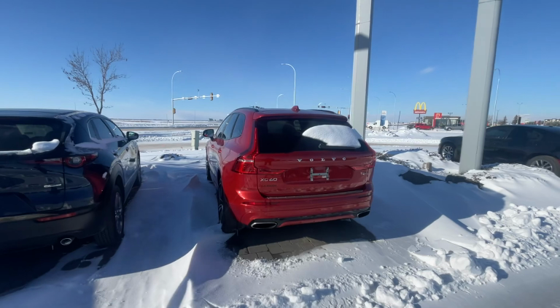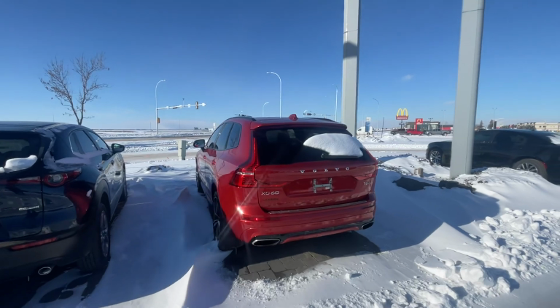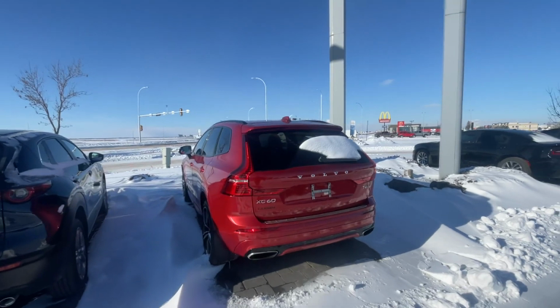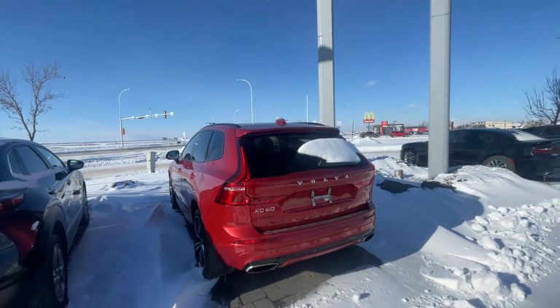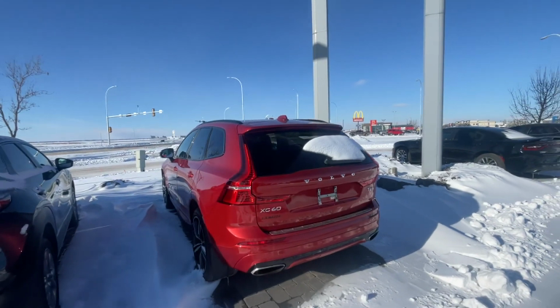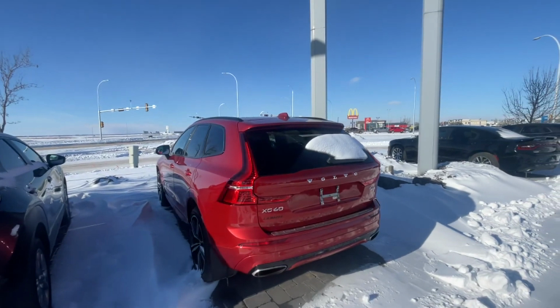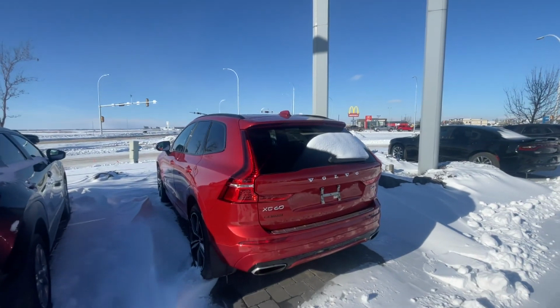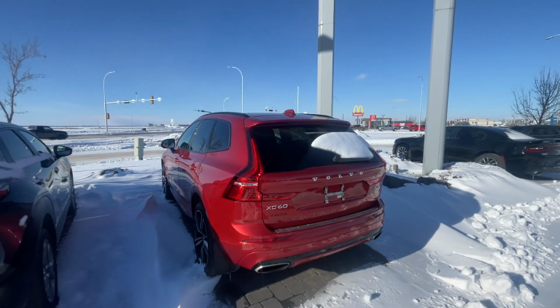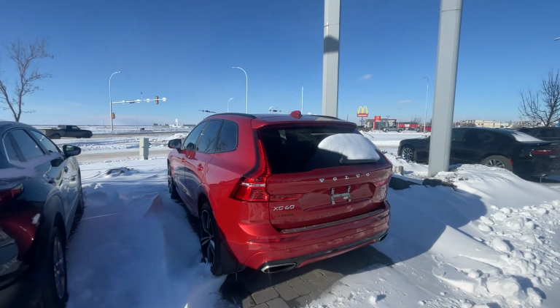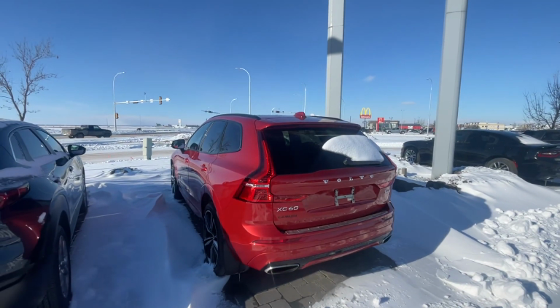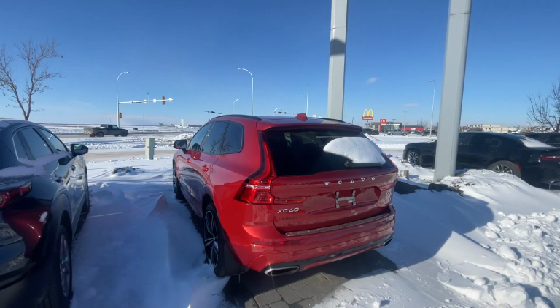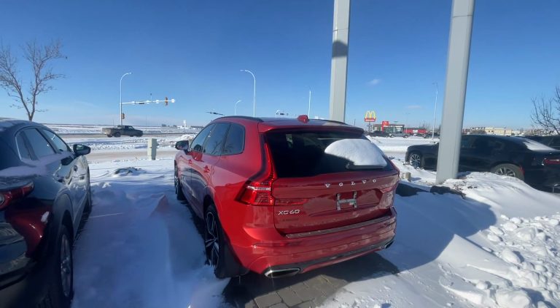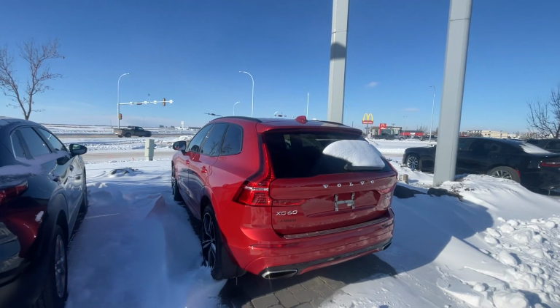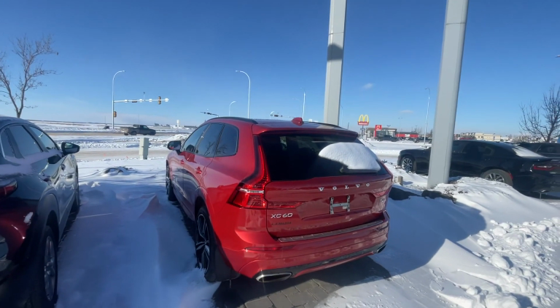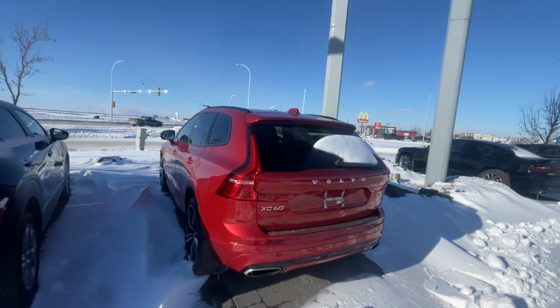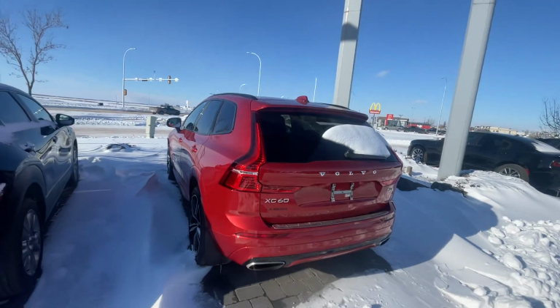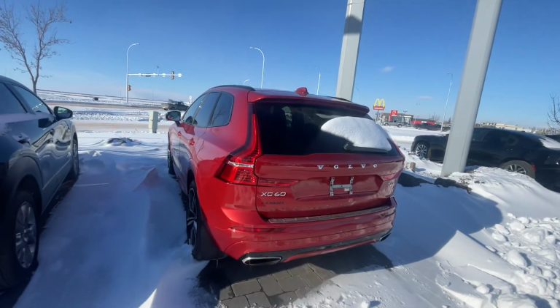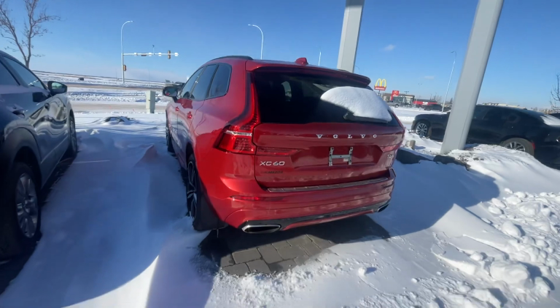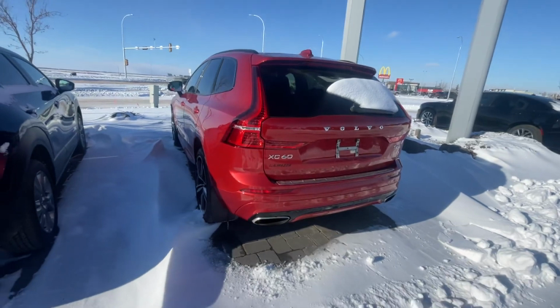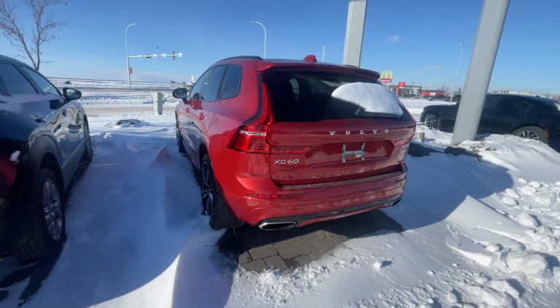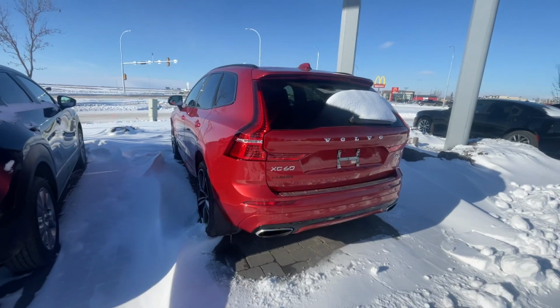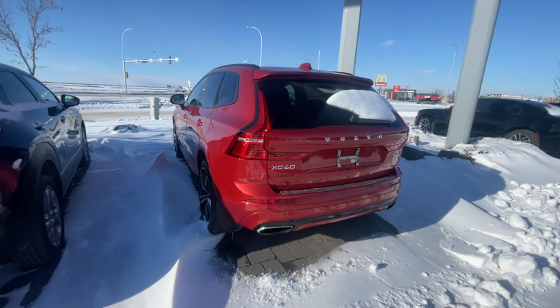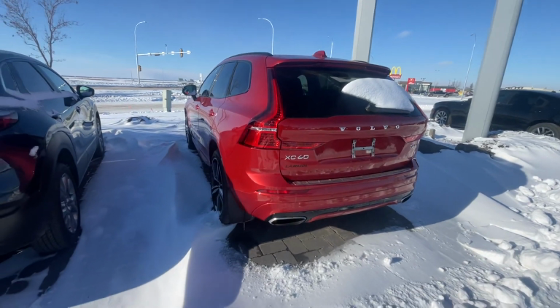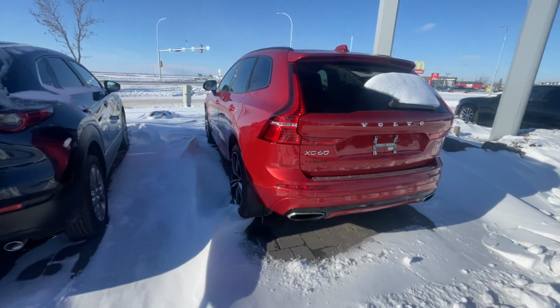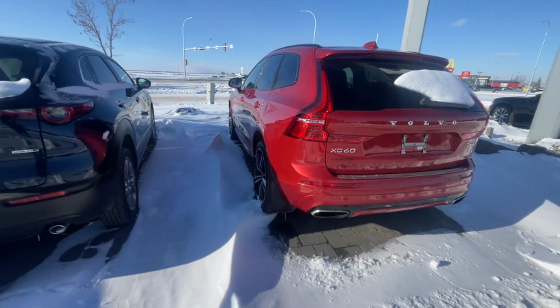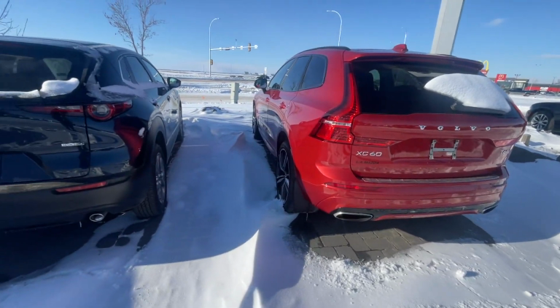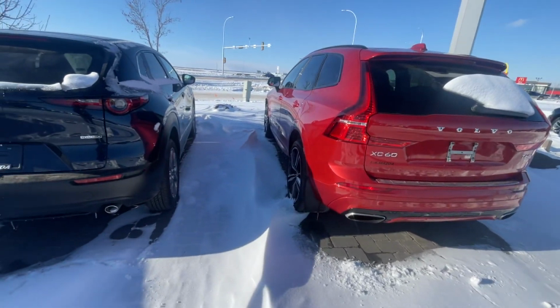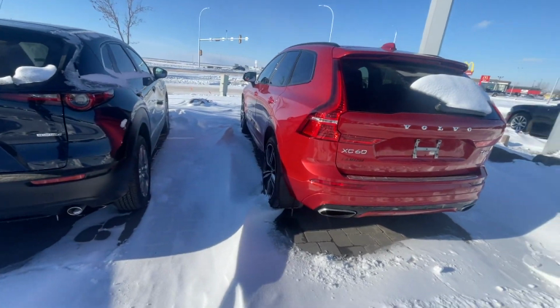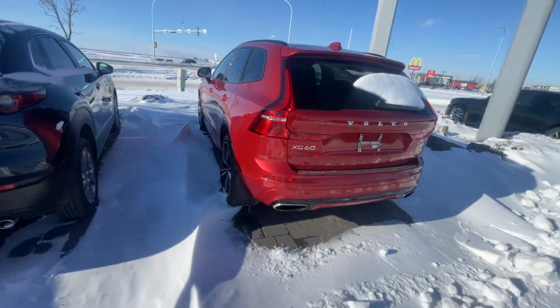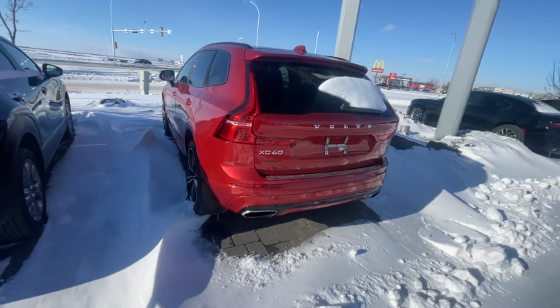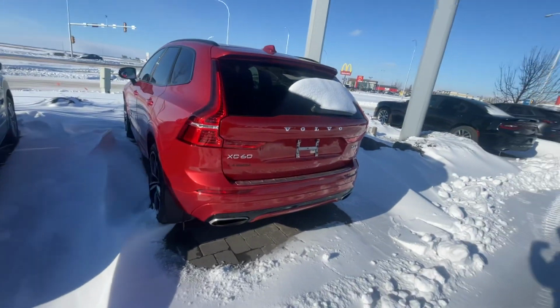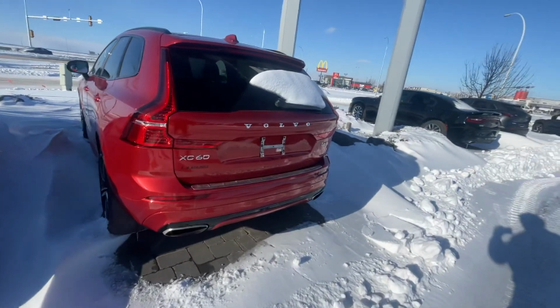I do have though a 2021 Volvo XC60. This is all-wheel drive, plenty of room. Let's take a look at it together.